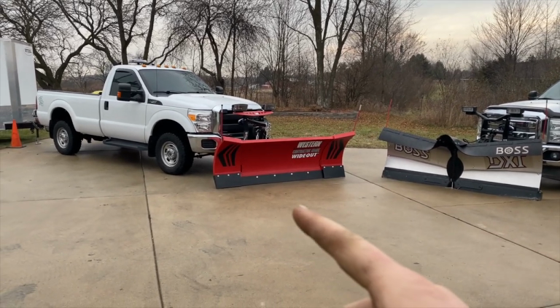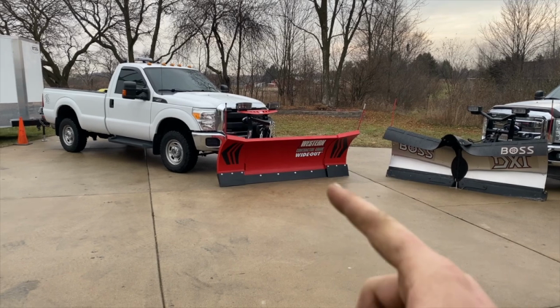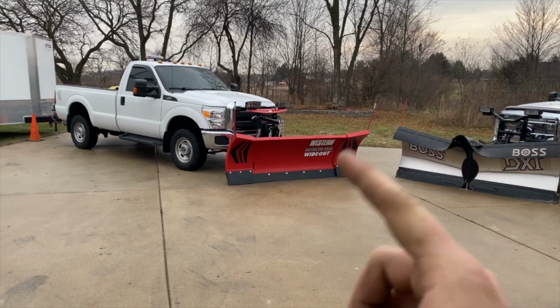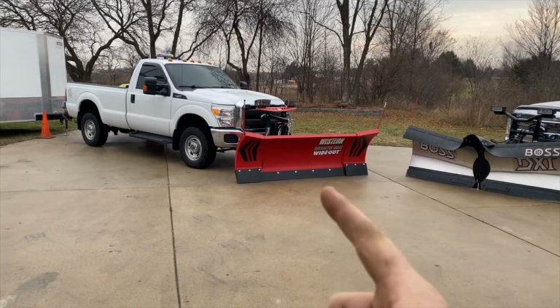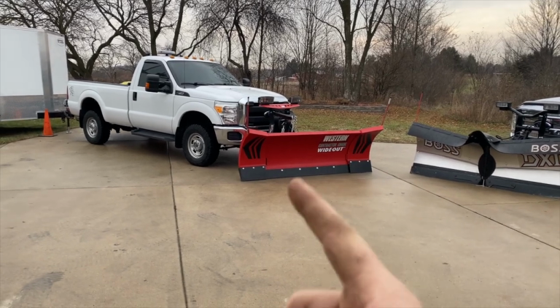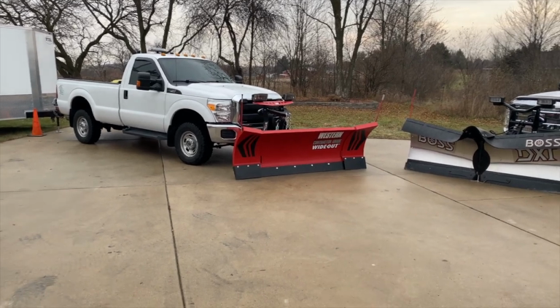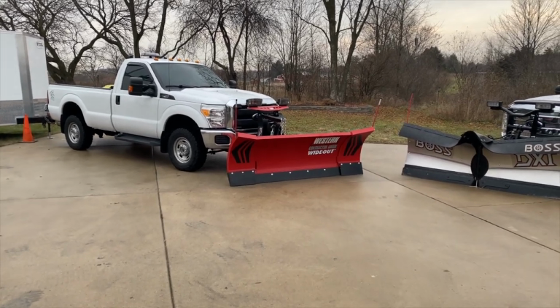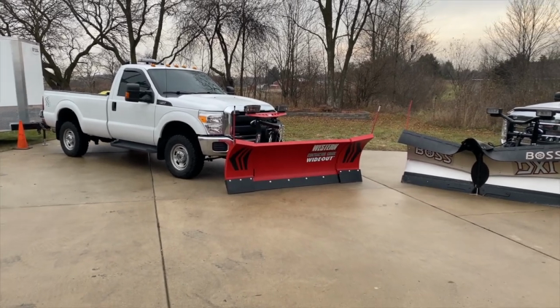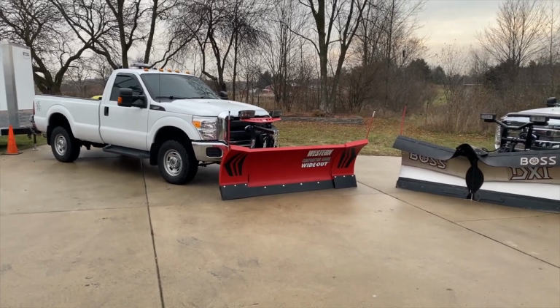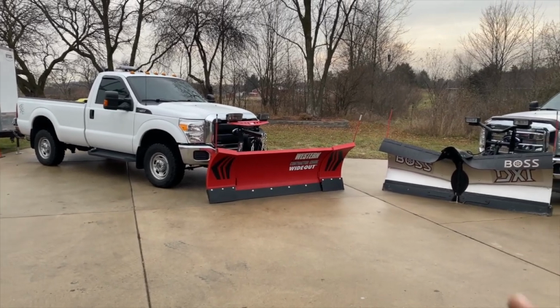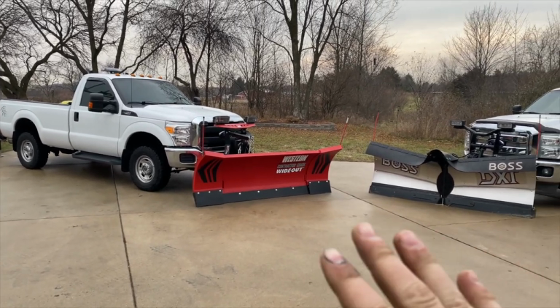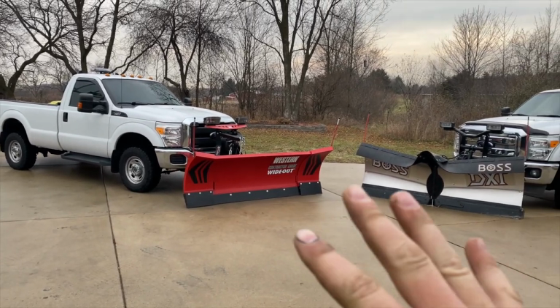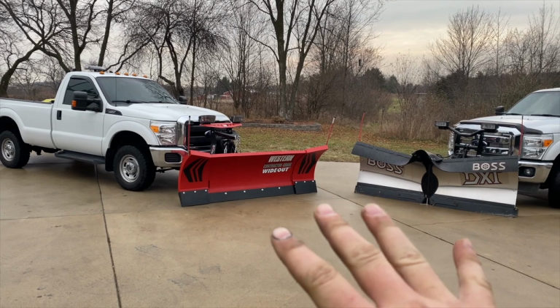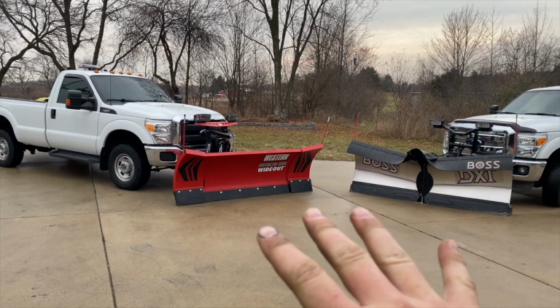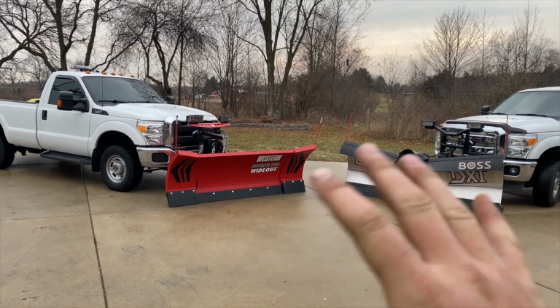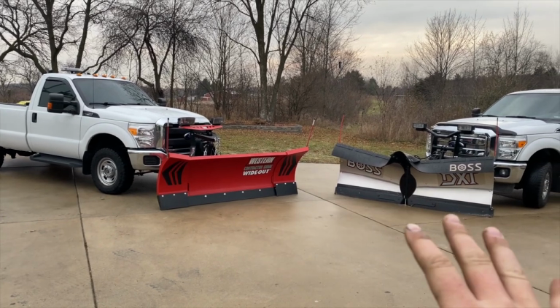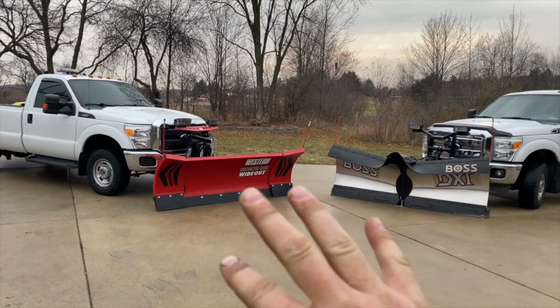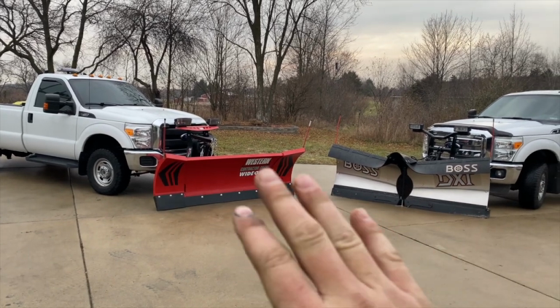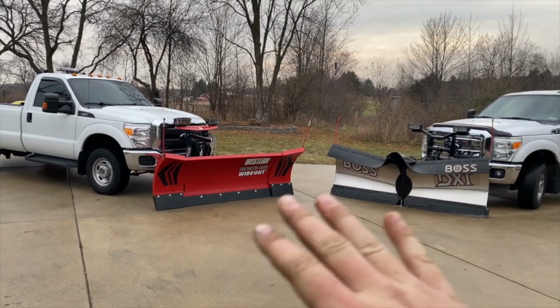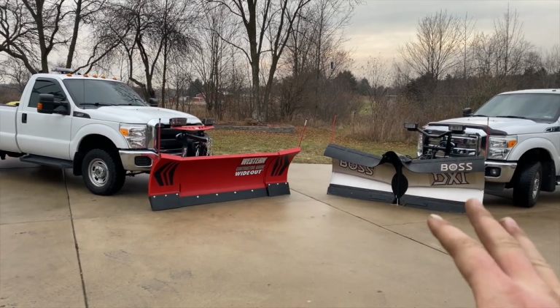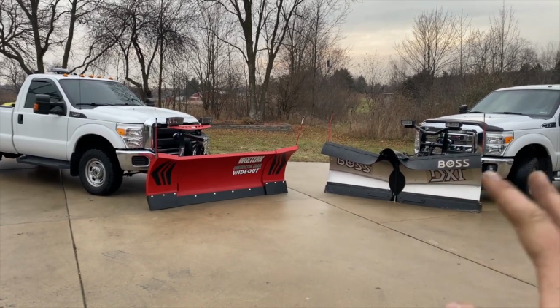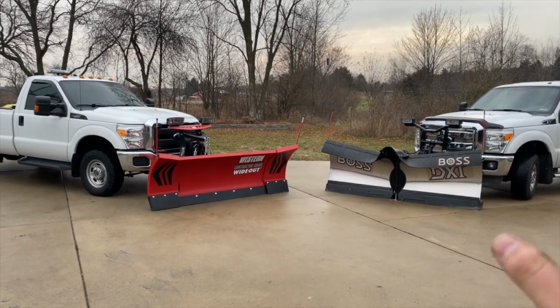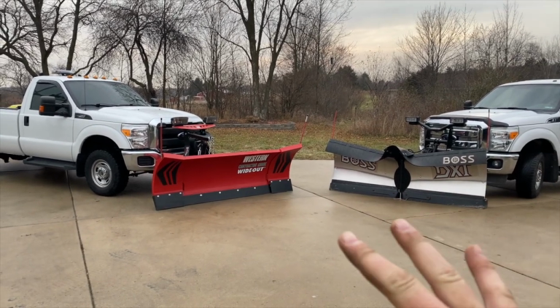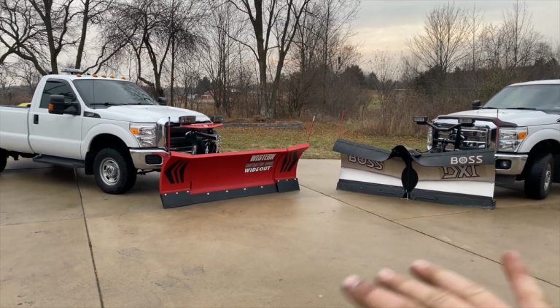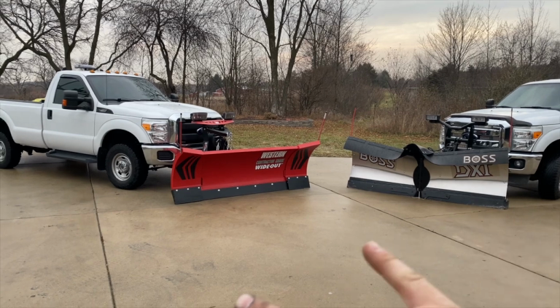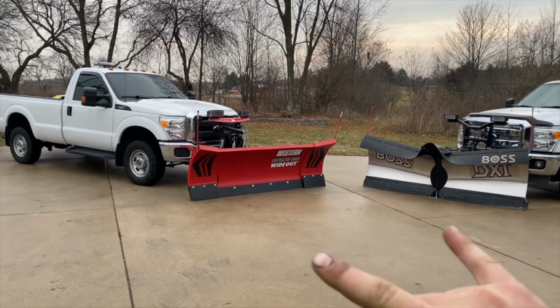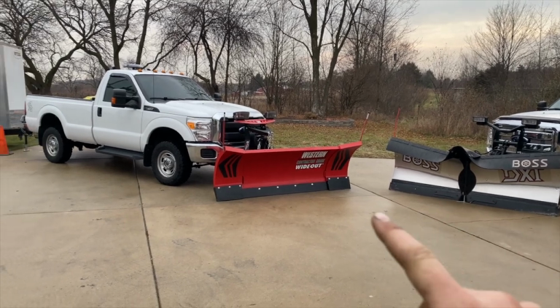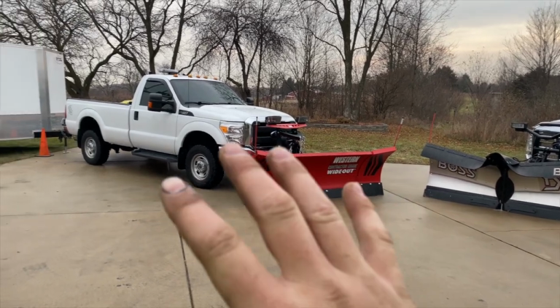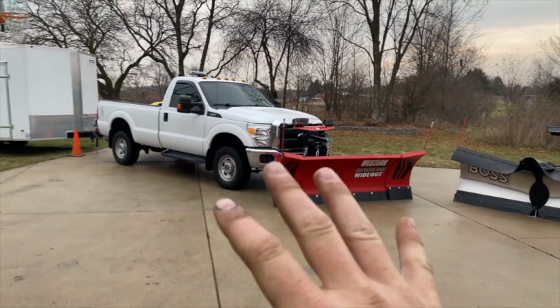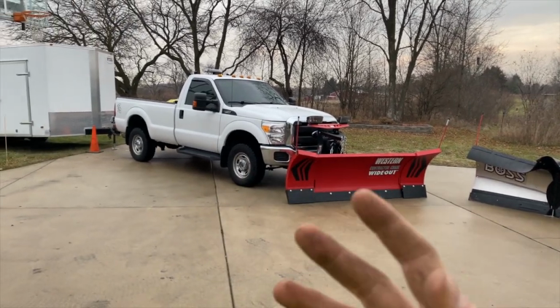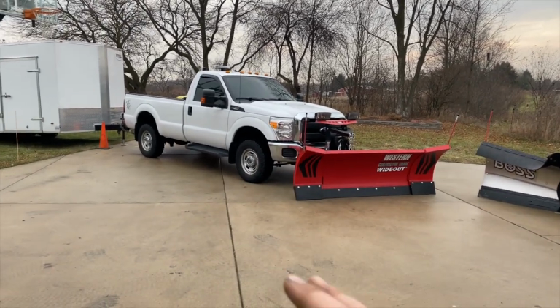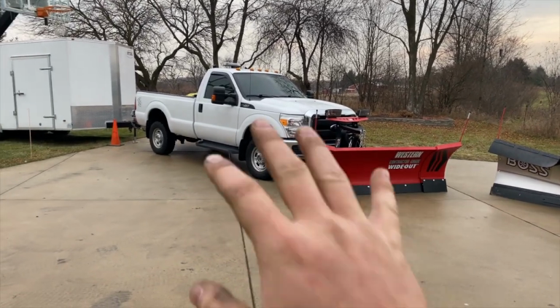It's literally brand new — I just waxed it and it's all good to go. Ideally I'd like to have matching plow brands, whether it's Western or Boss, but it's not a big deal since they're both not getting used every storm. I'm literally a solo show.